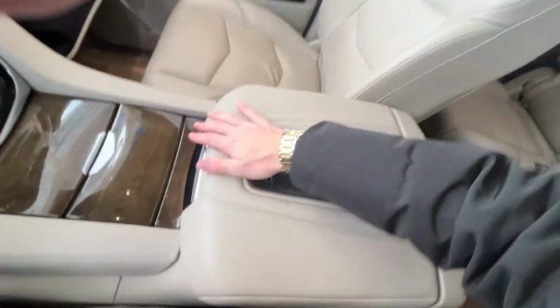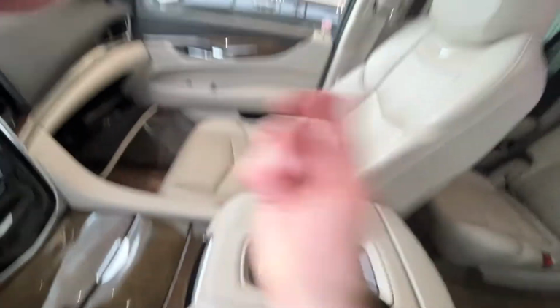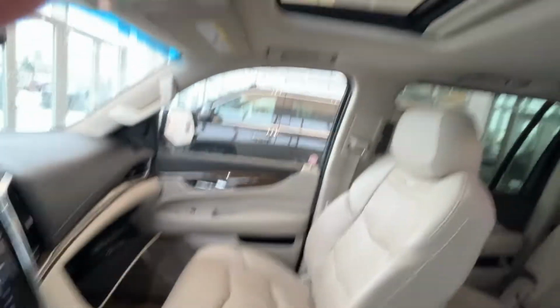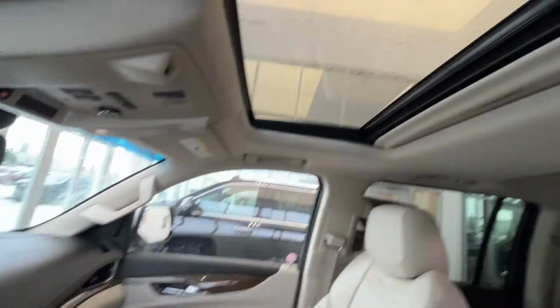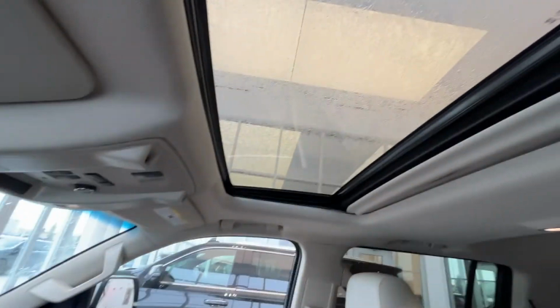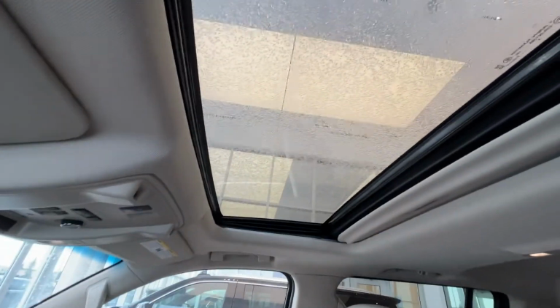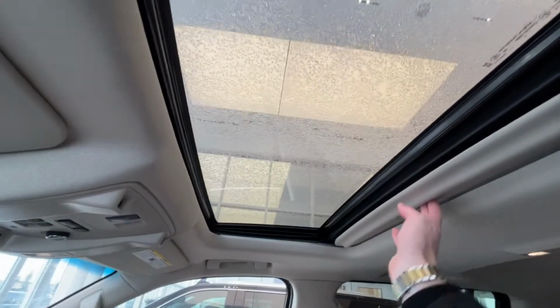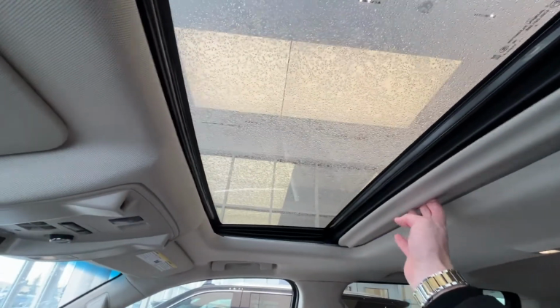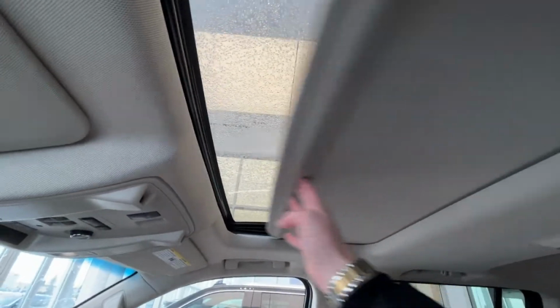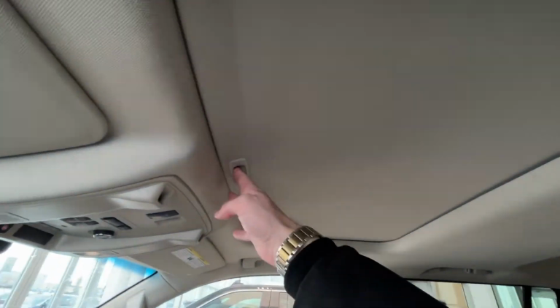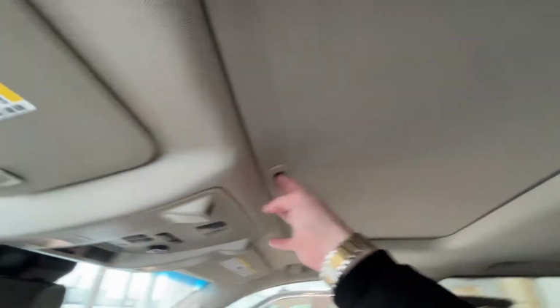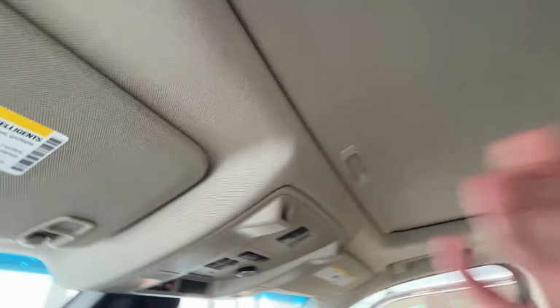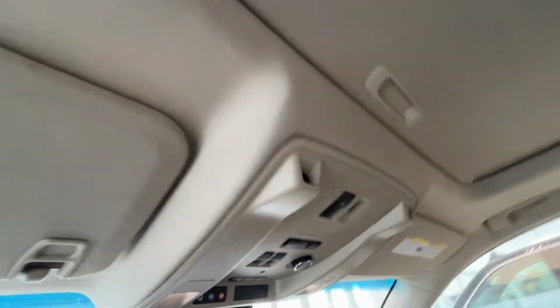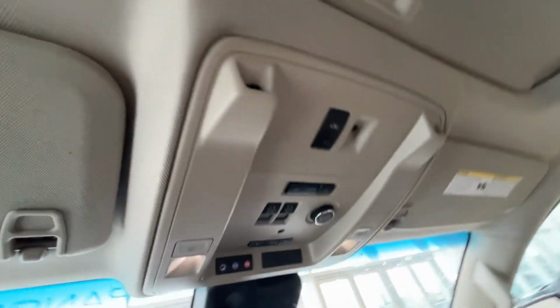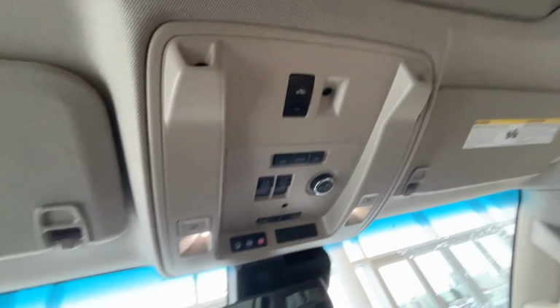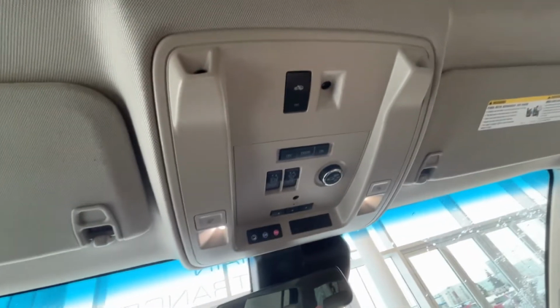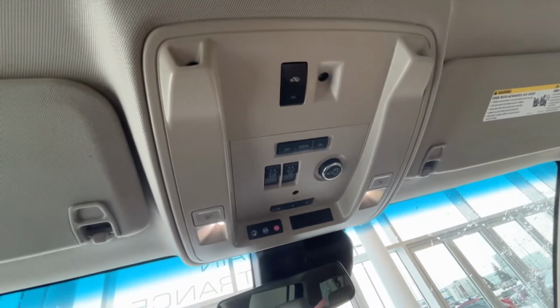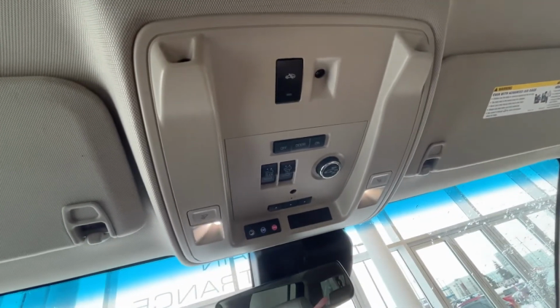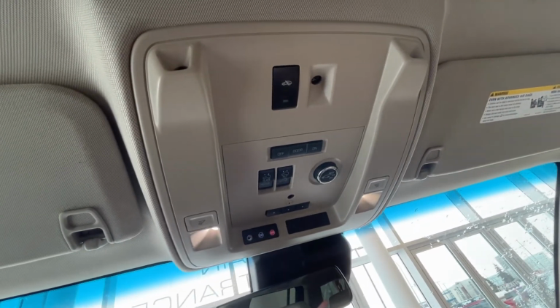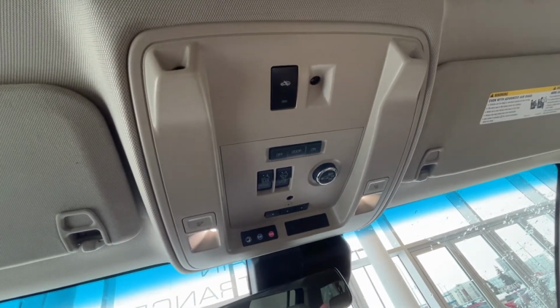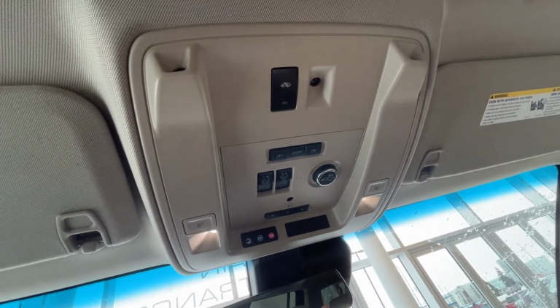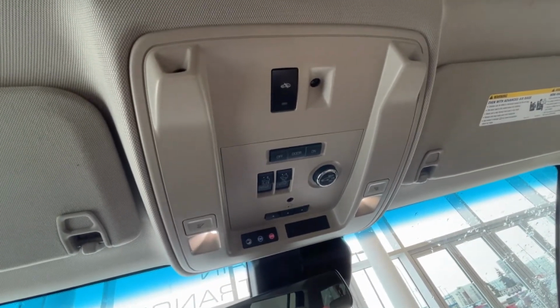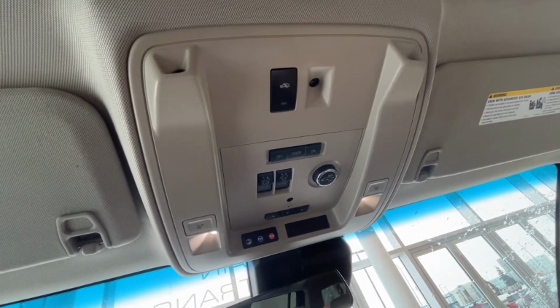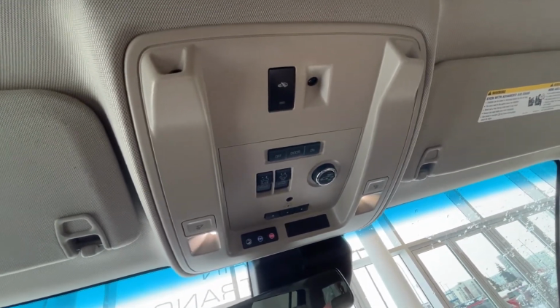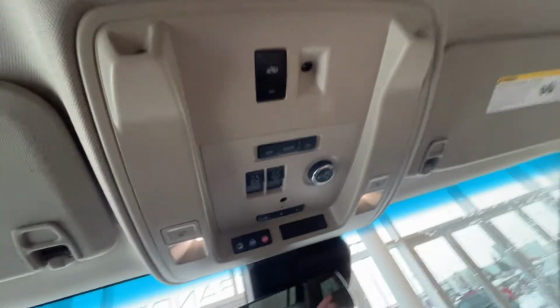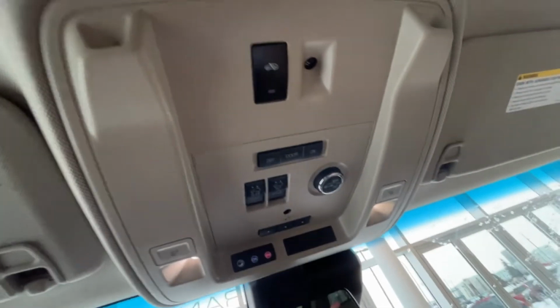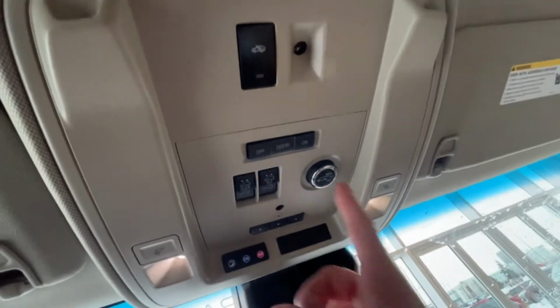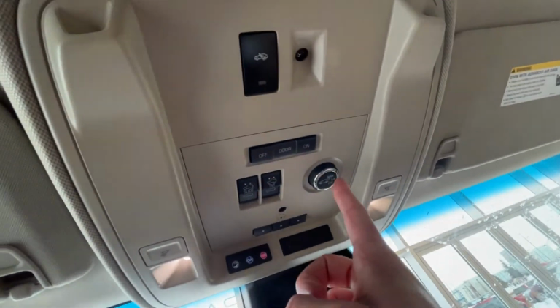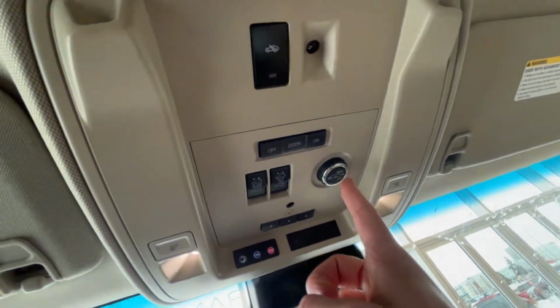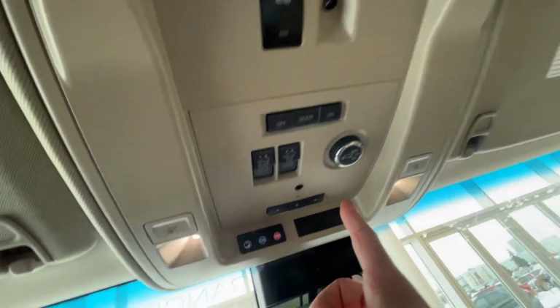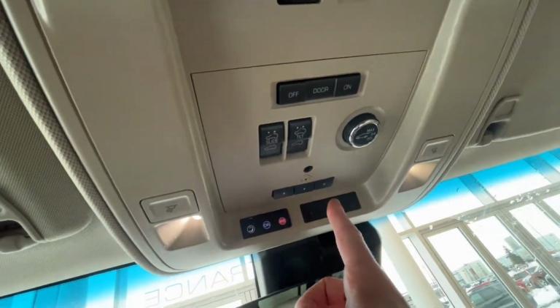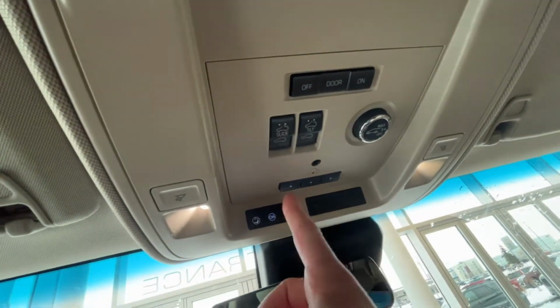Up to our roof now — we can see our sunroof with a slider. Sunroof controls are just here along with our dome lights, OnStar and SOS capabilities, rear power lift gate controls and garage door presets.